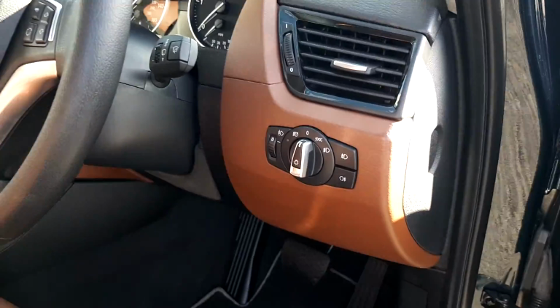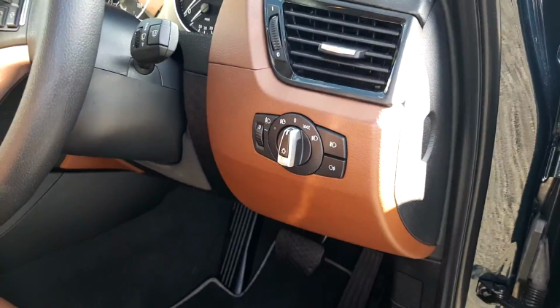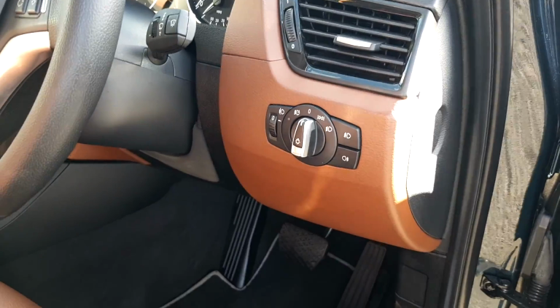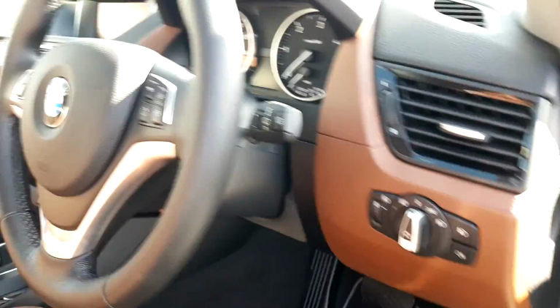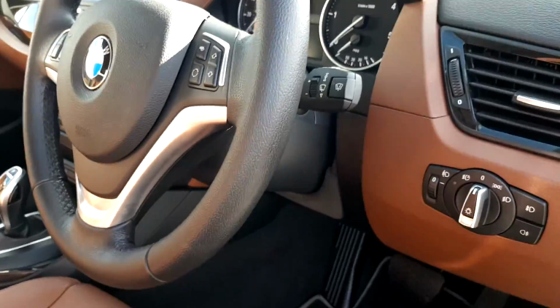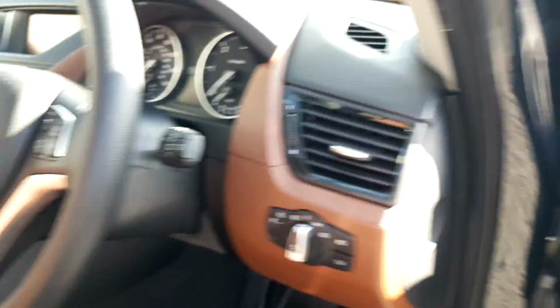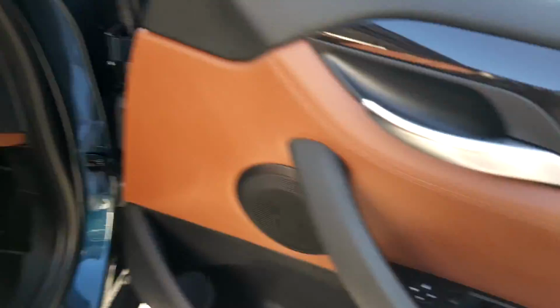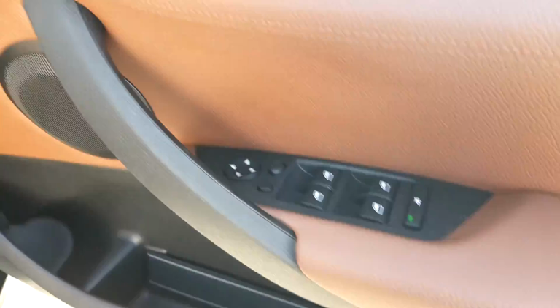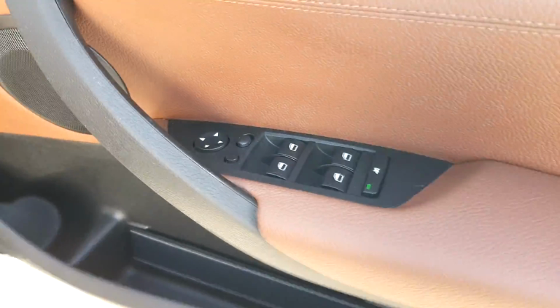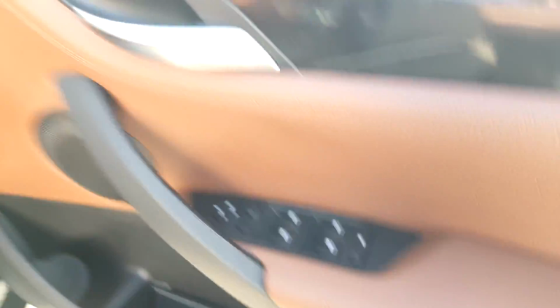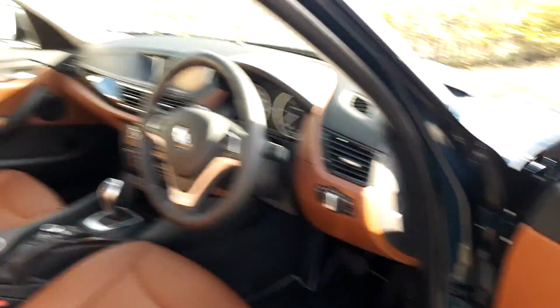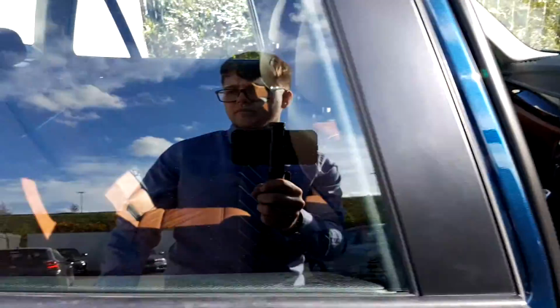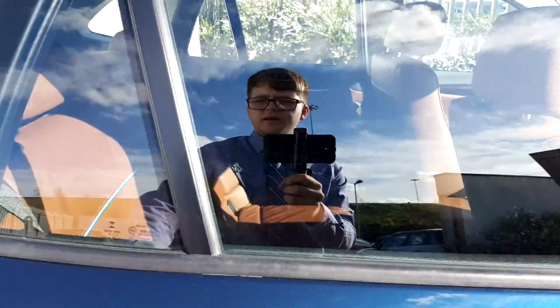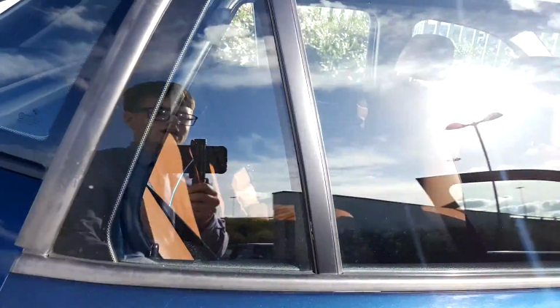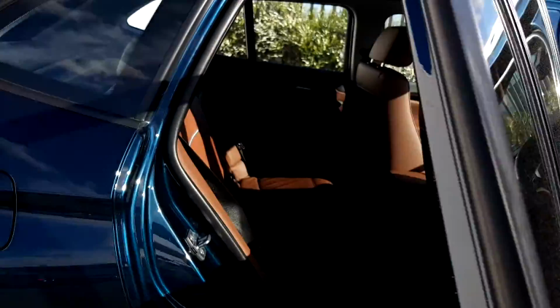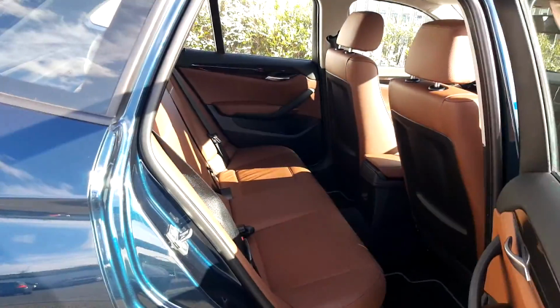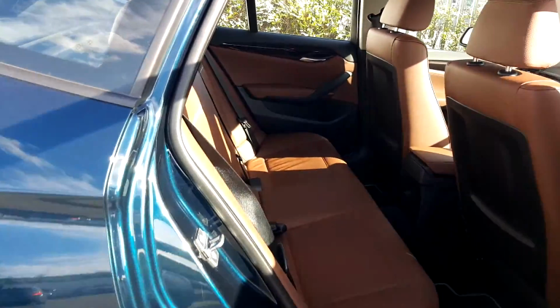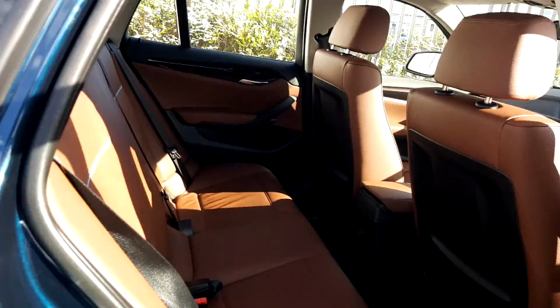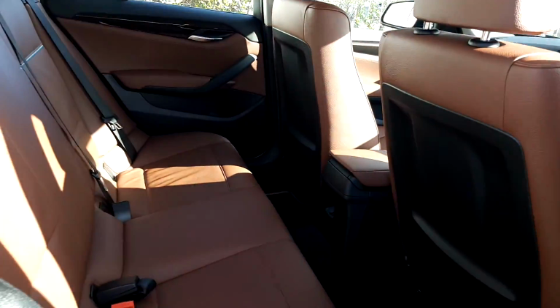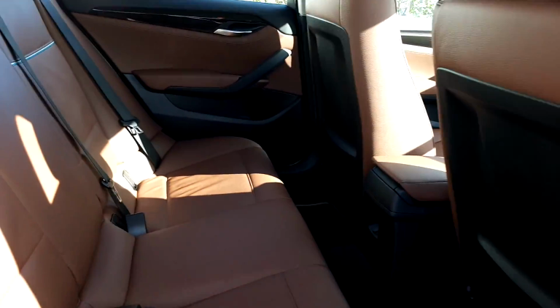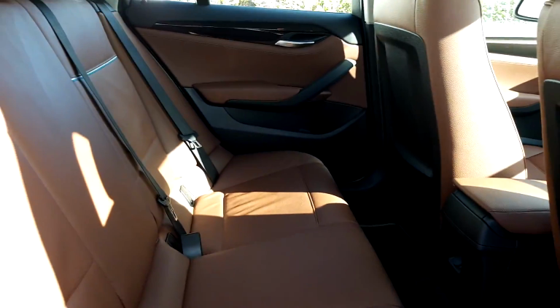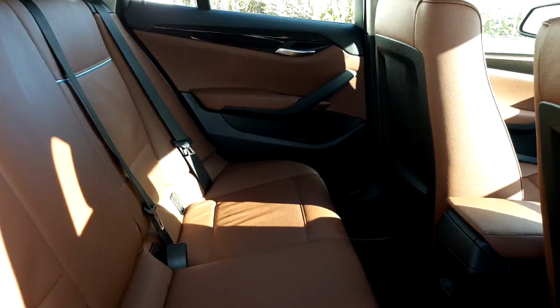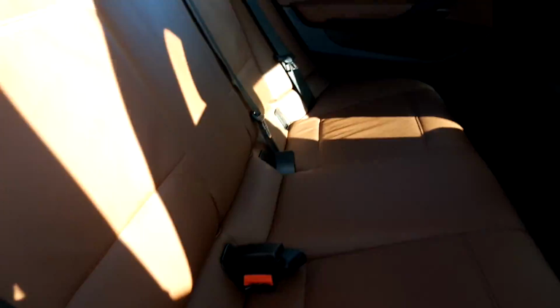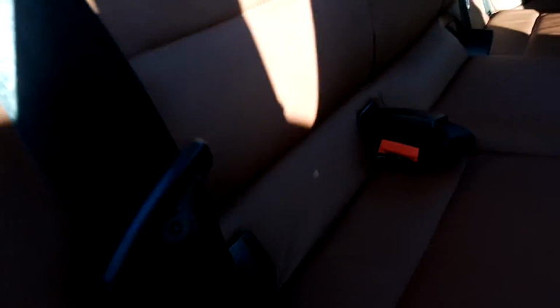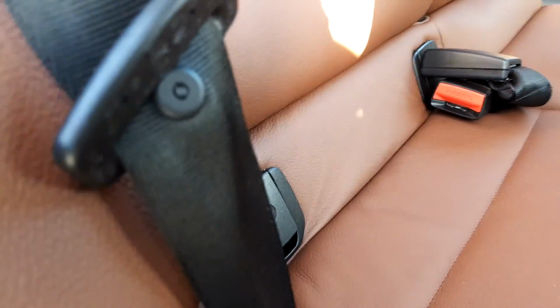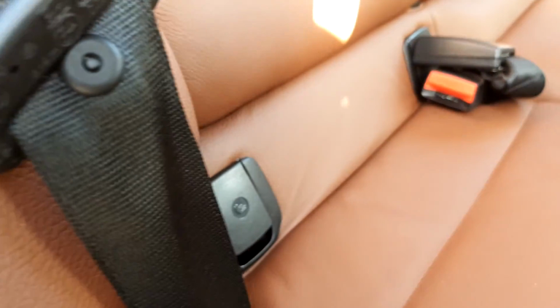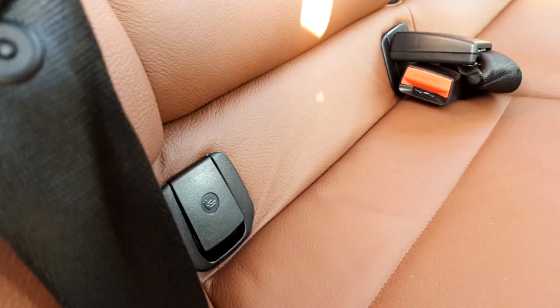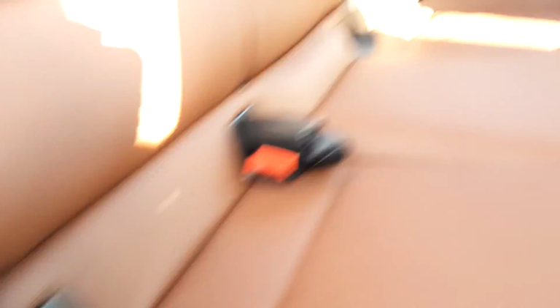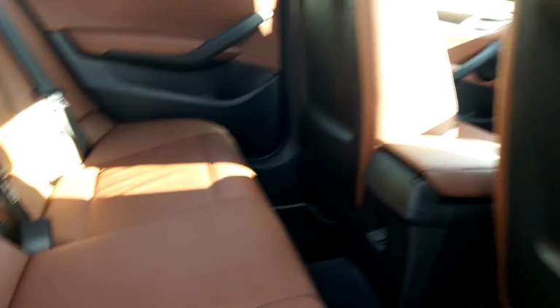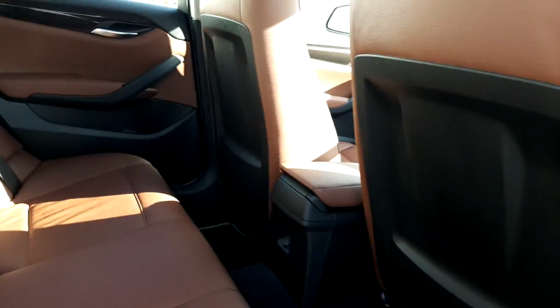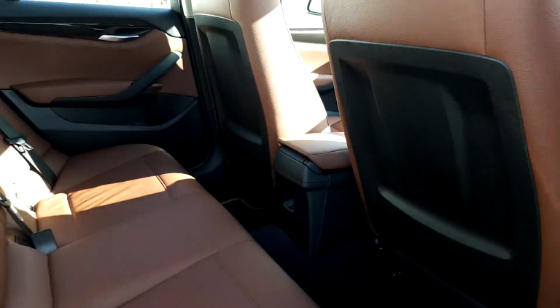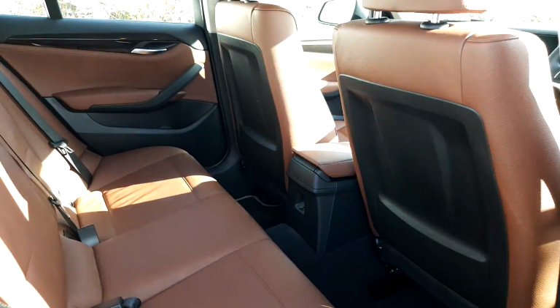It's got automatic headlights, automatic window wipers, and electric window controls front and back. The back of the vehicle has the same interior. It has isofix features if you want to safely secure children, and it is very spacious as well.